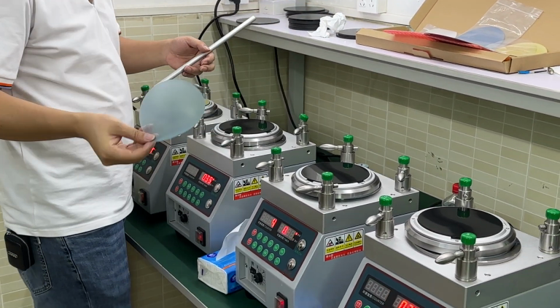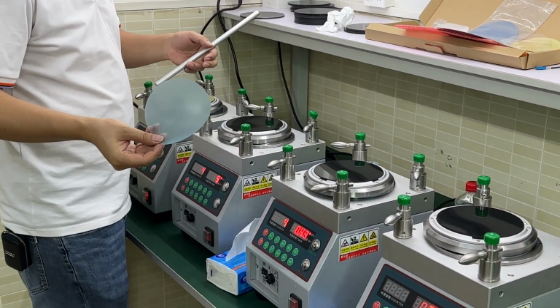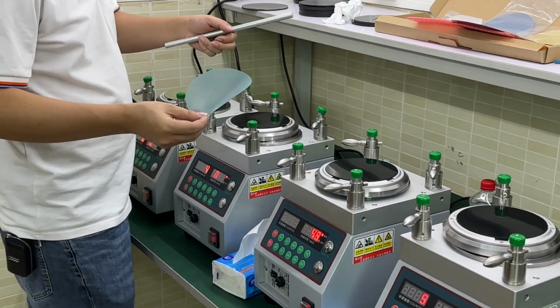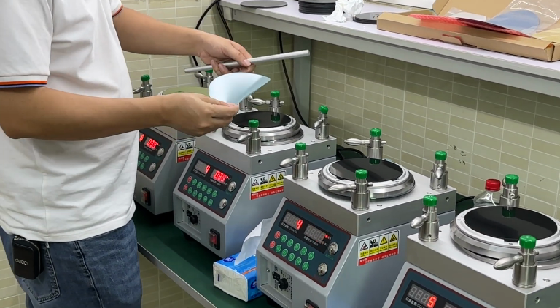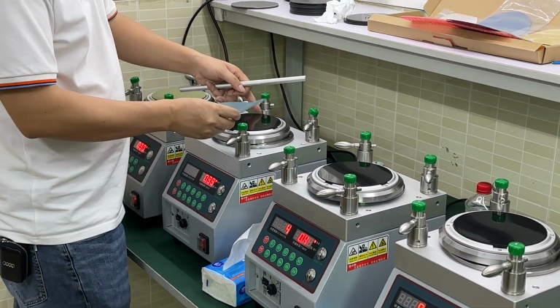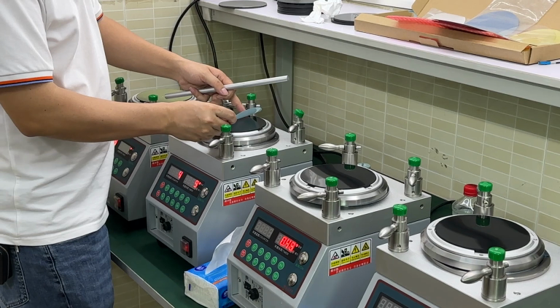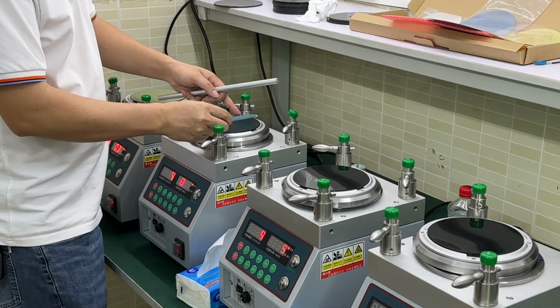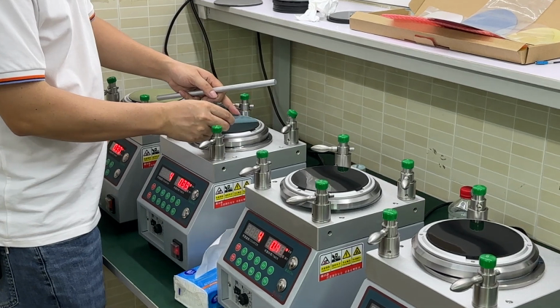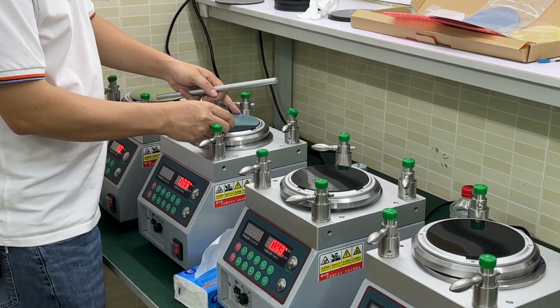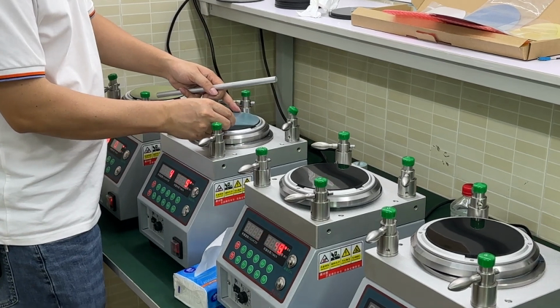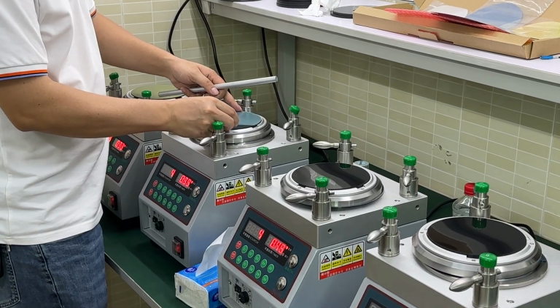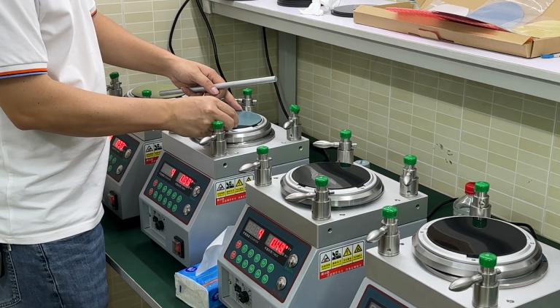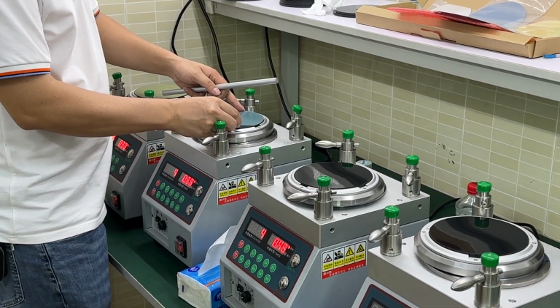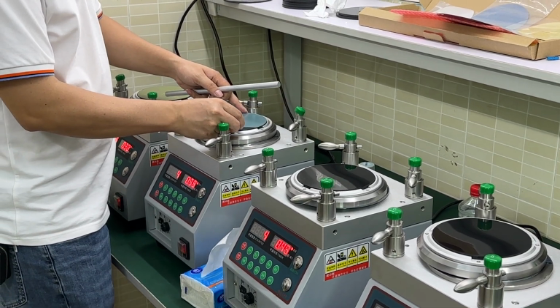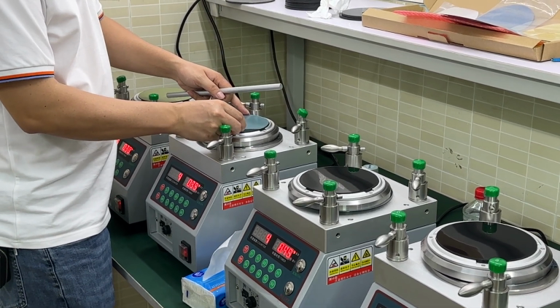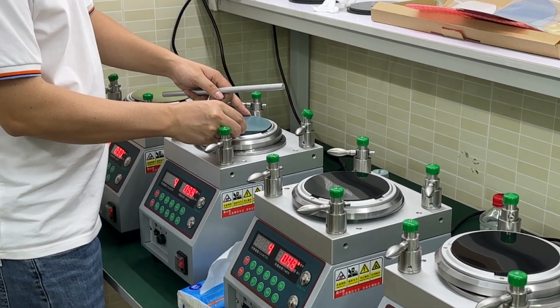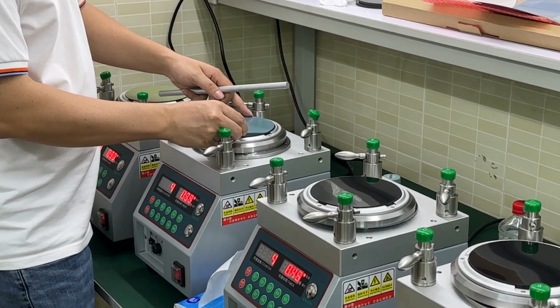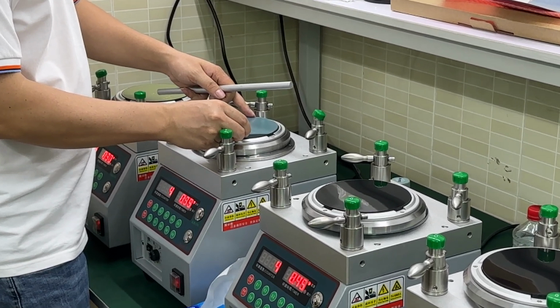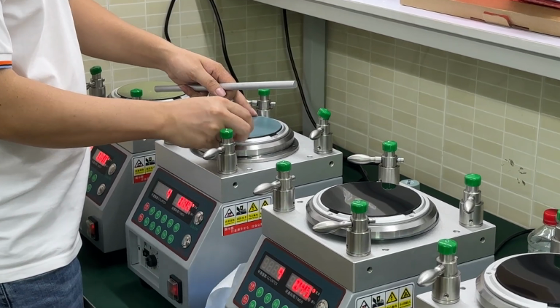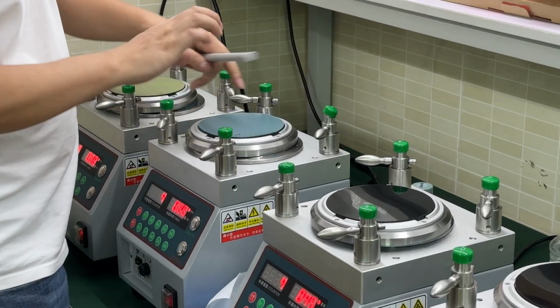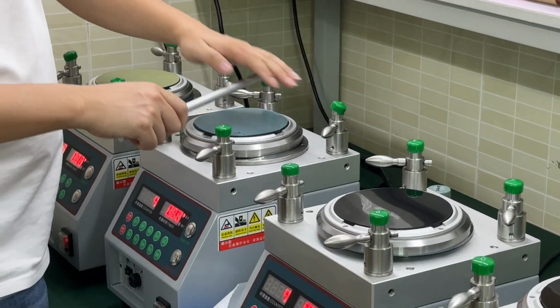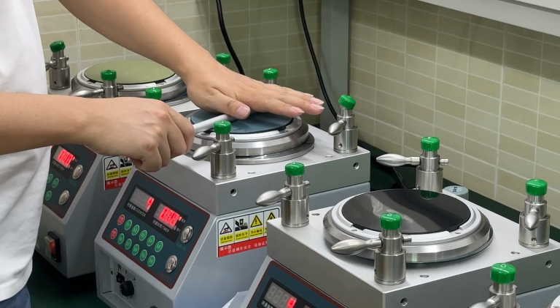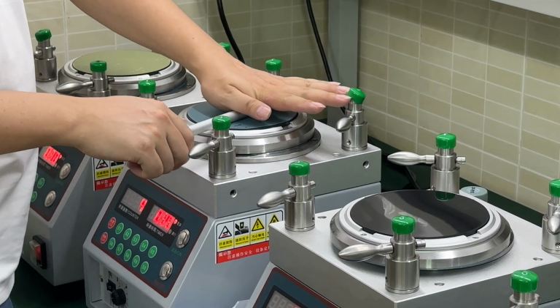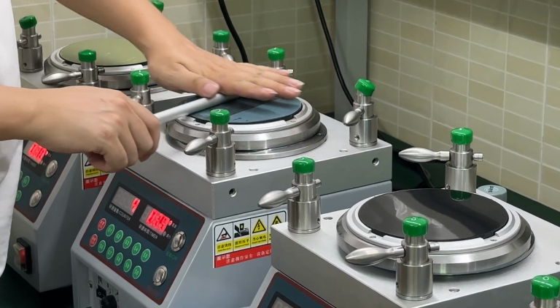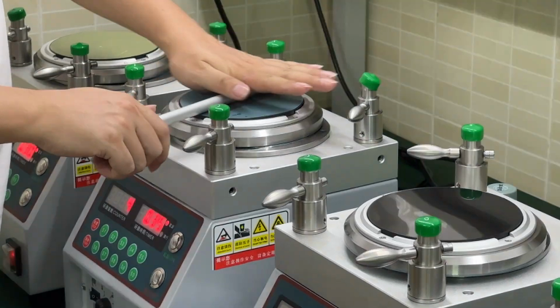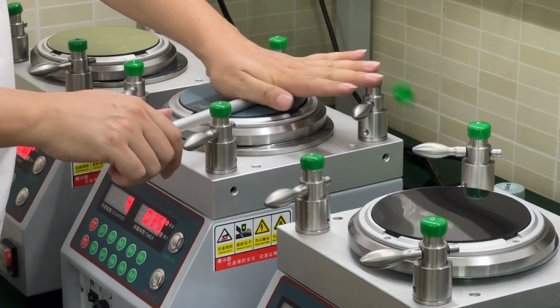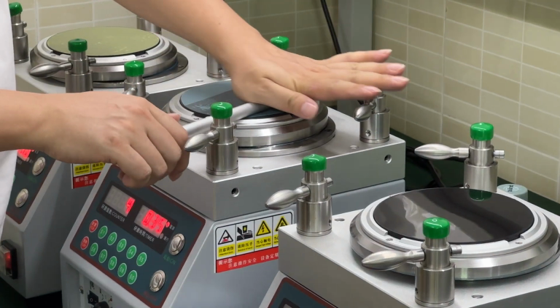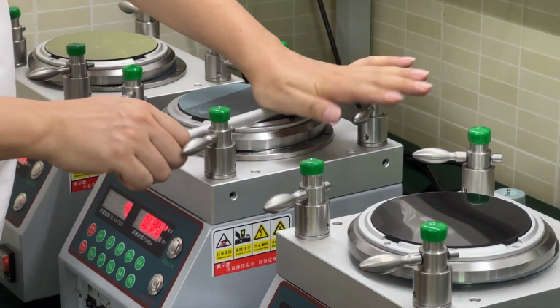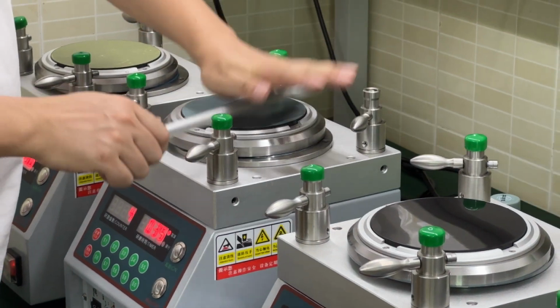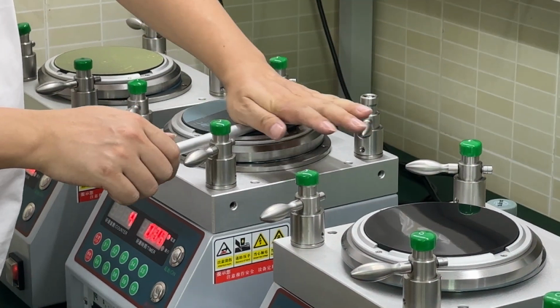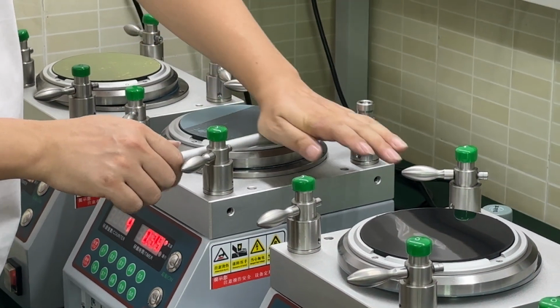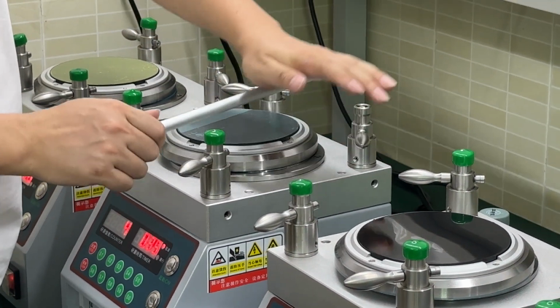It's flat. The first step, we use 30μm polishing film. The second step, we use 9μm polishing film.